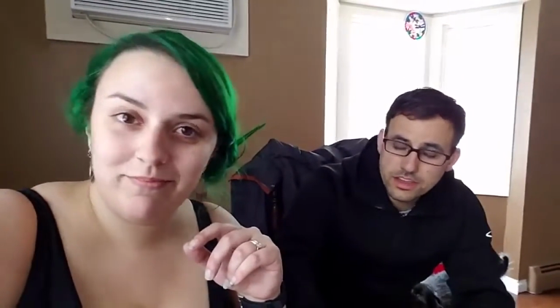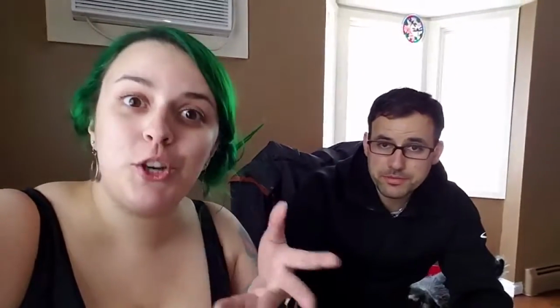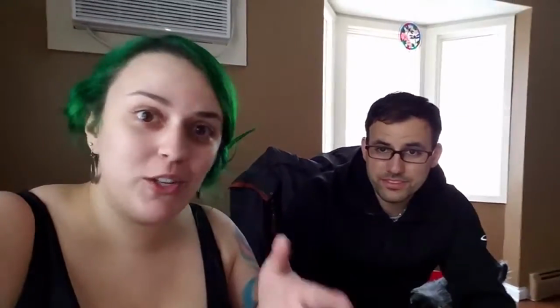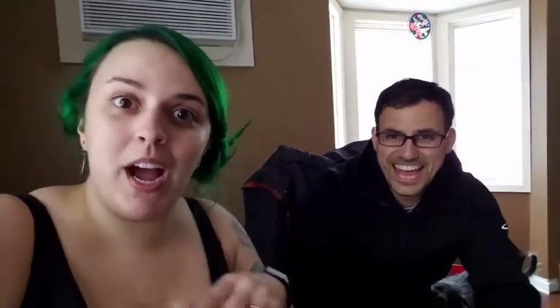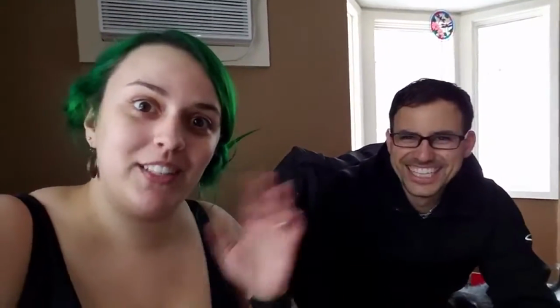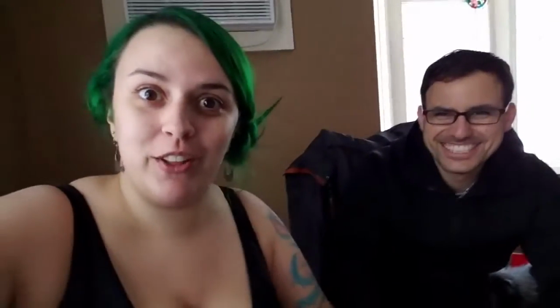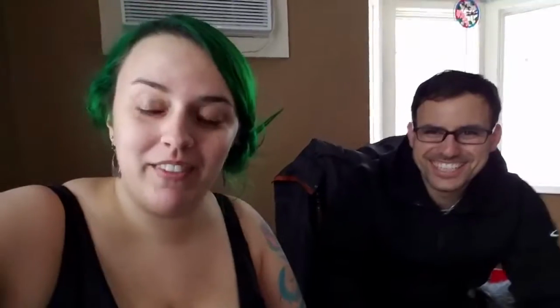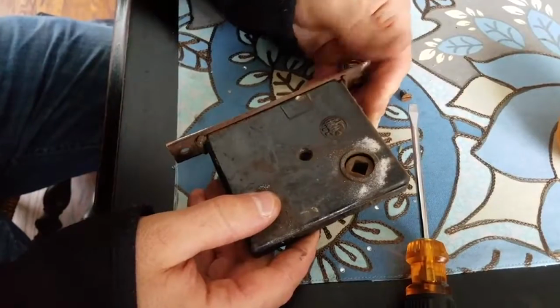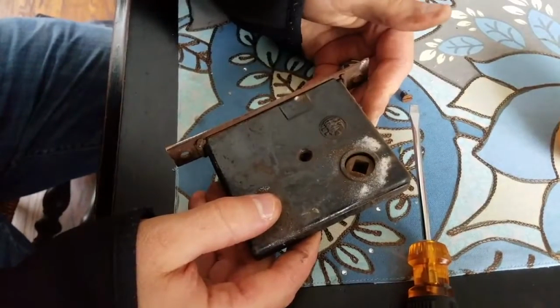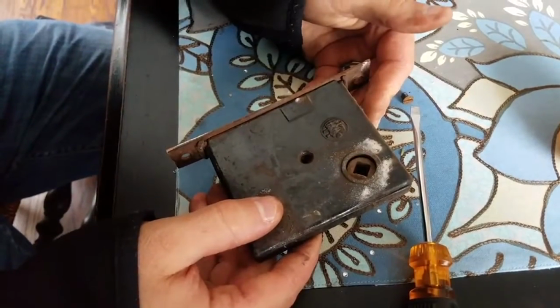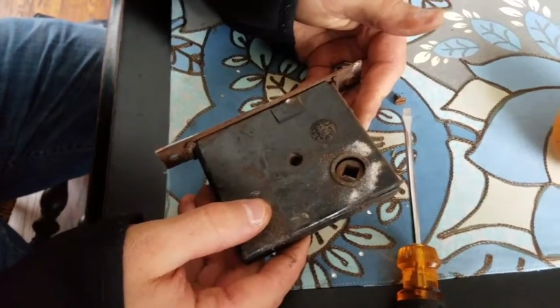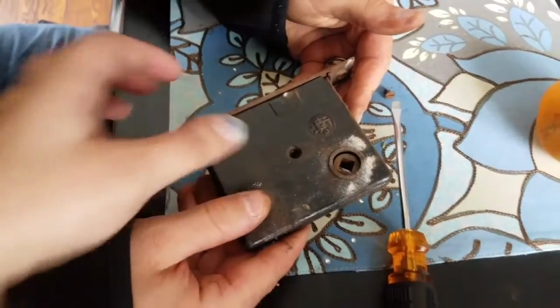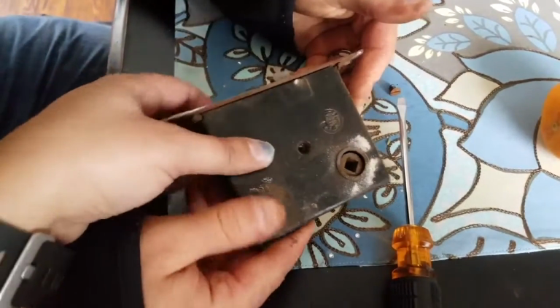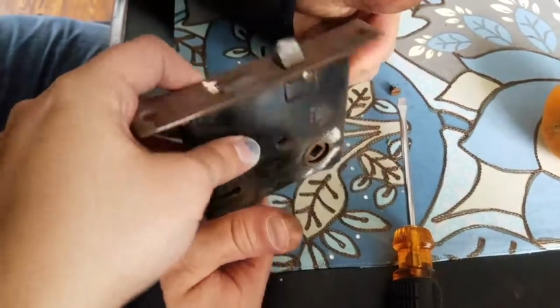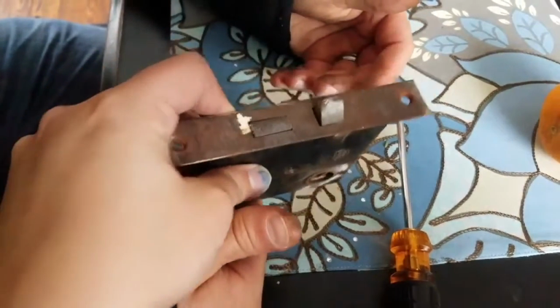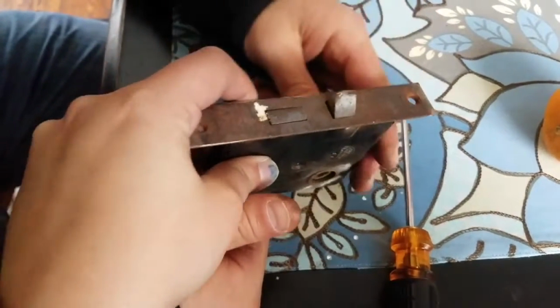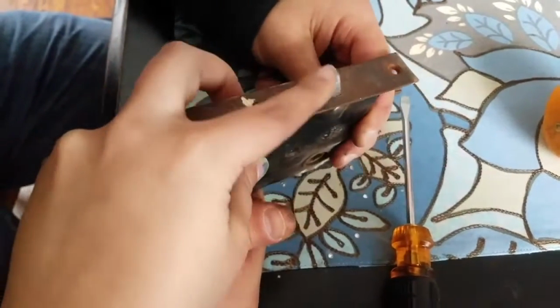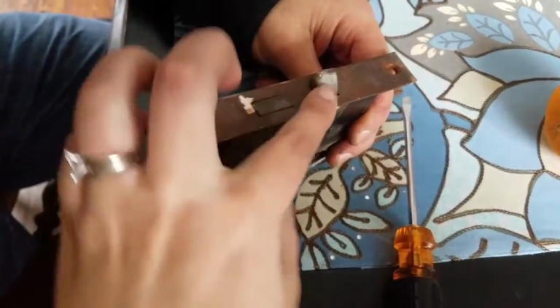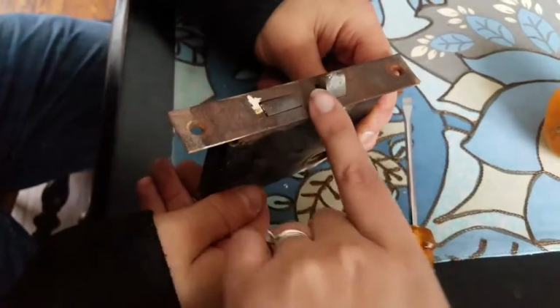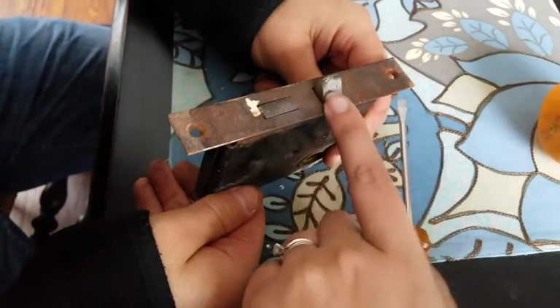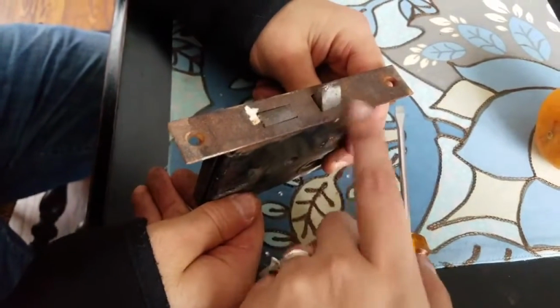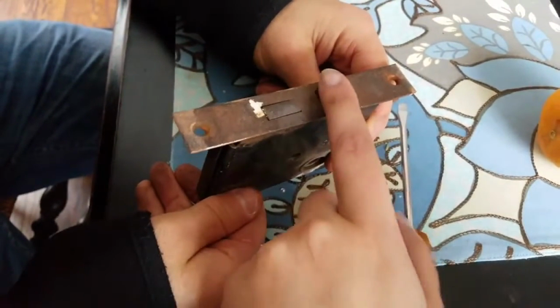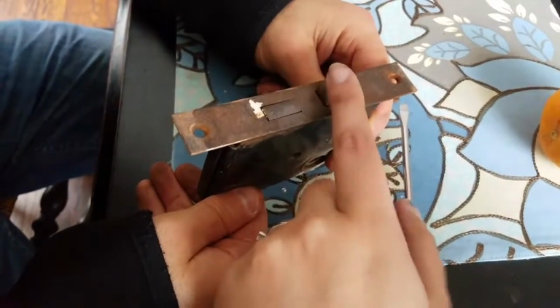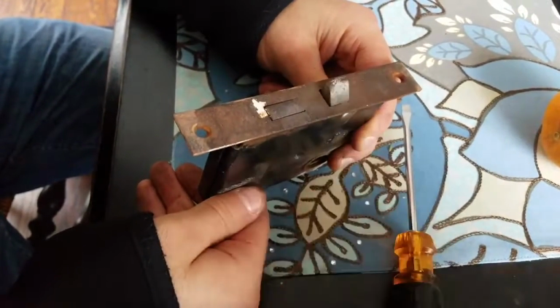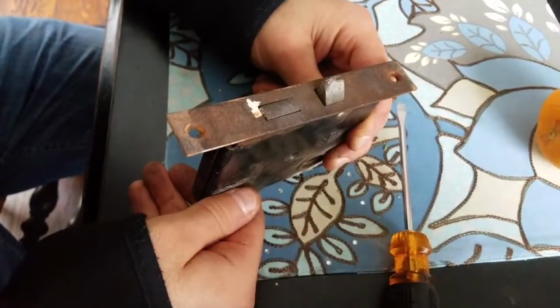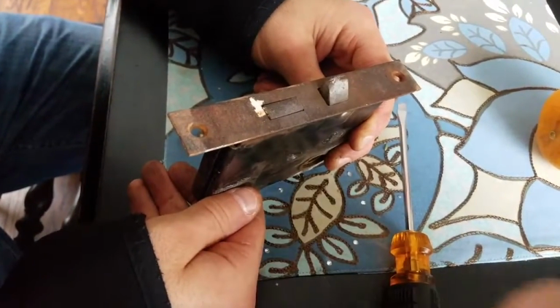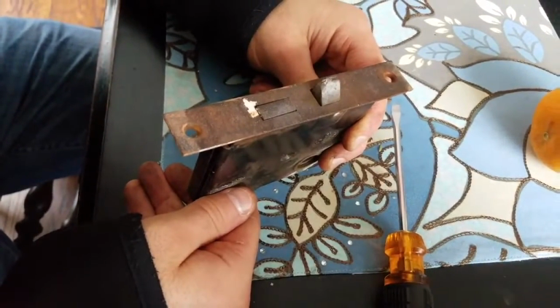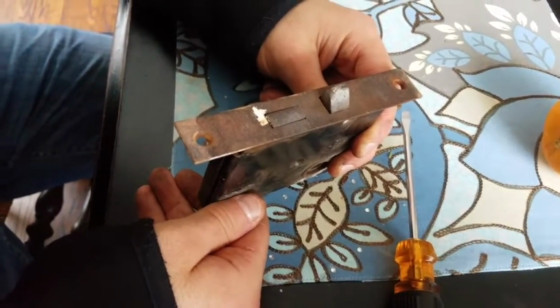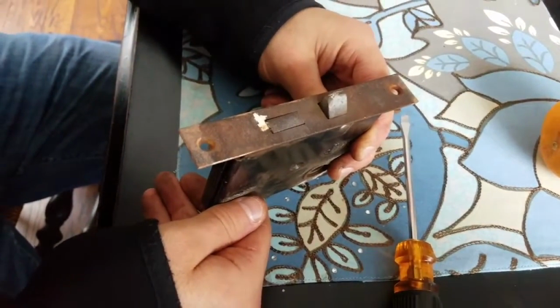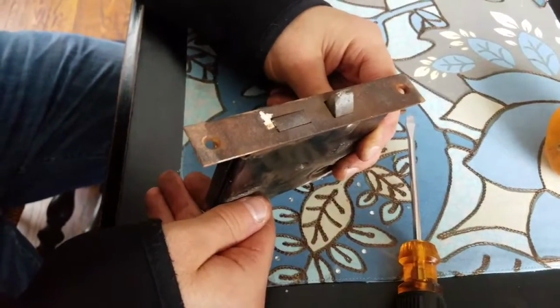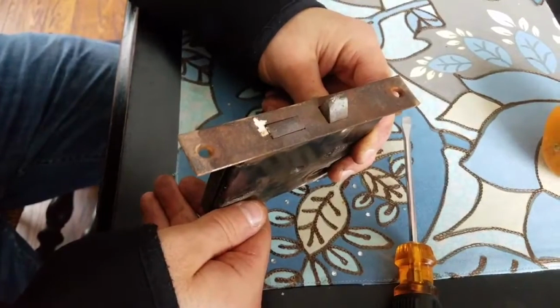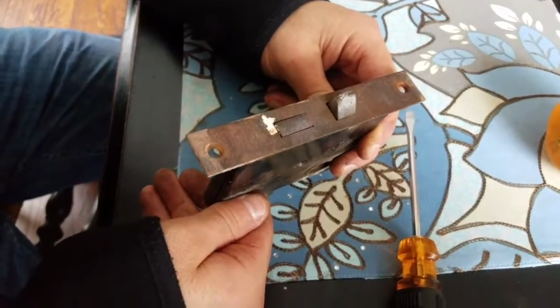We wanted to show it to you, so here we go. So this is the locking mechanism. As you can see, this is the part that actually goes into the door, and this is the part that's exposed — when the doorknob turns, that's the thing that holds it, and the lock, which is down below.